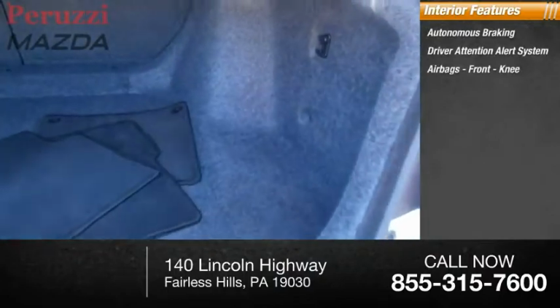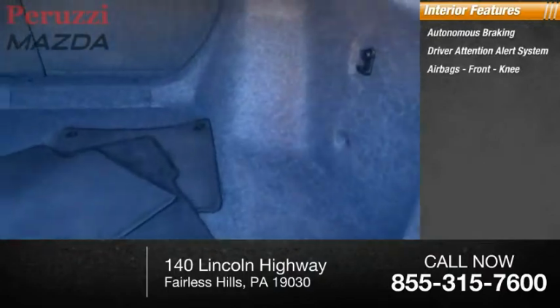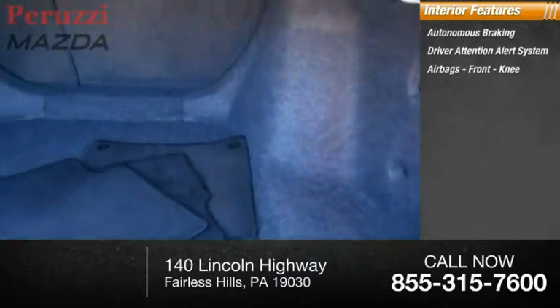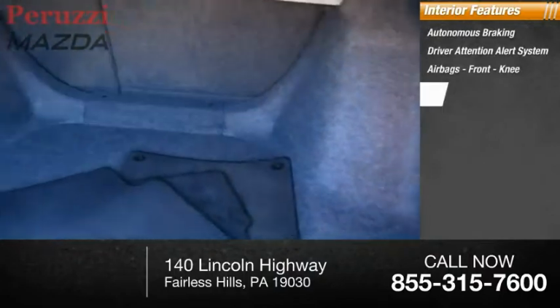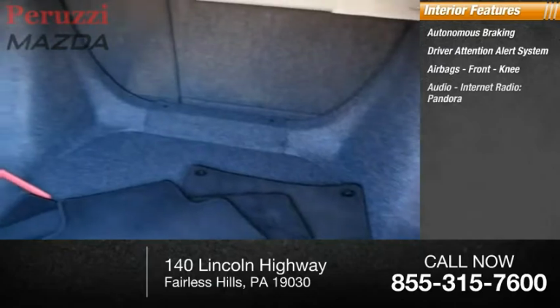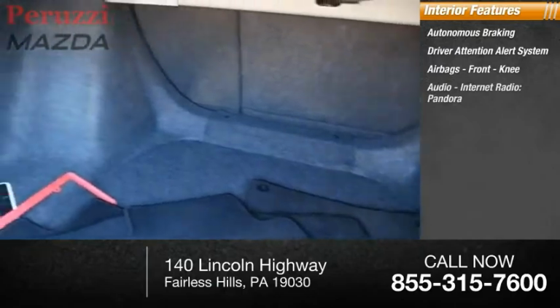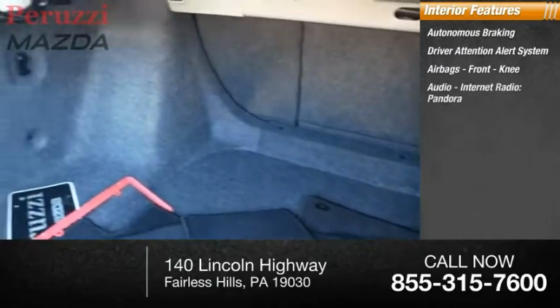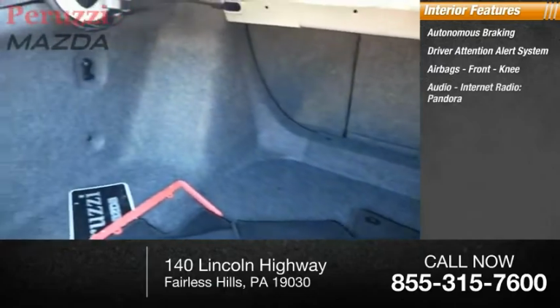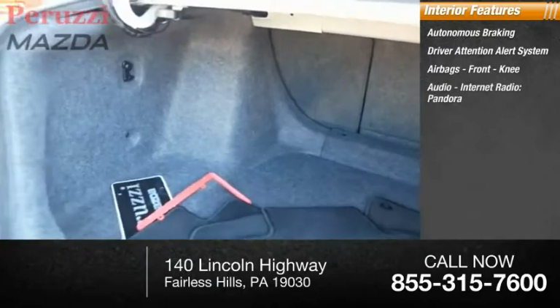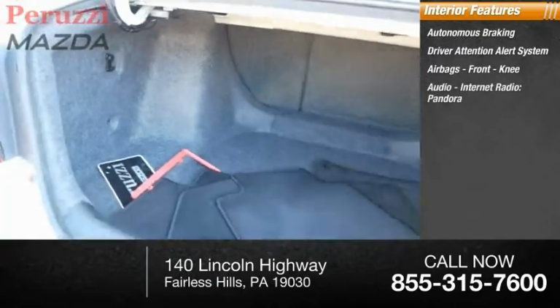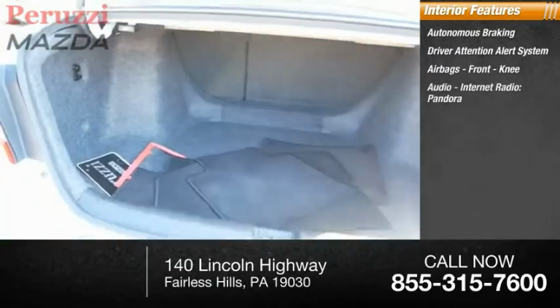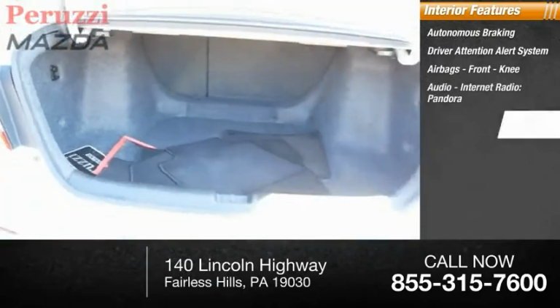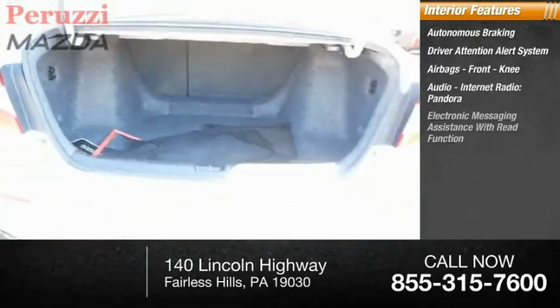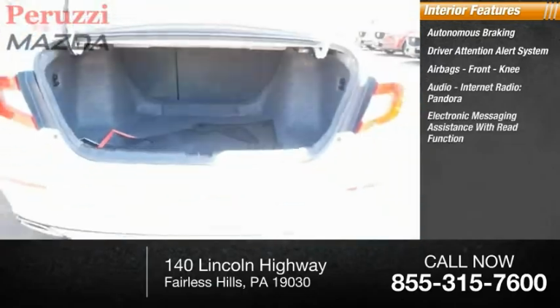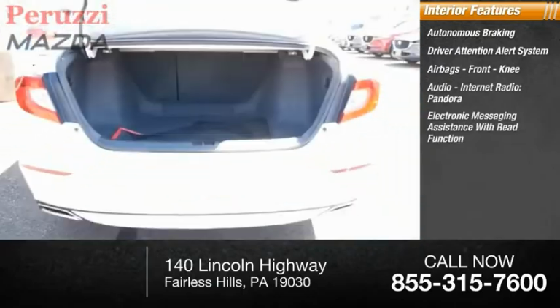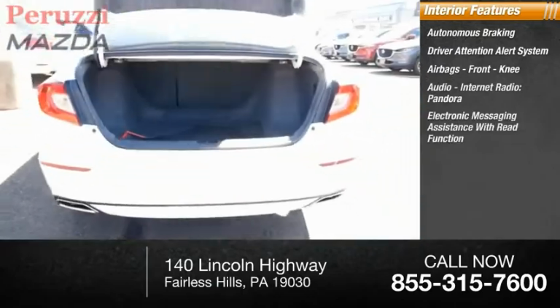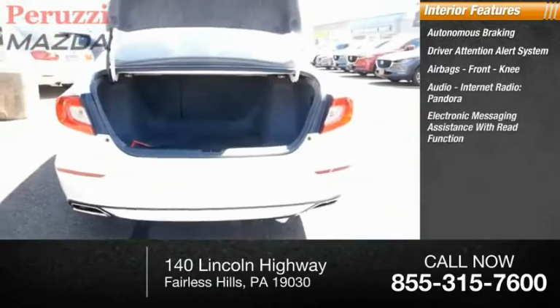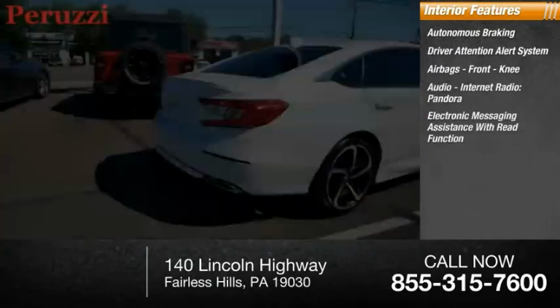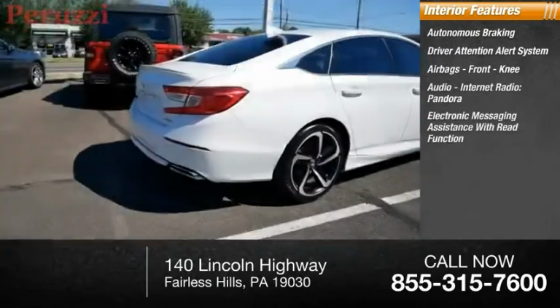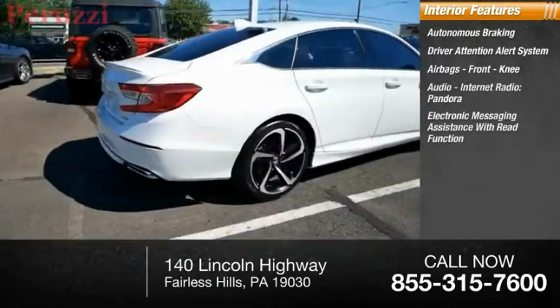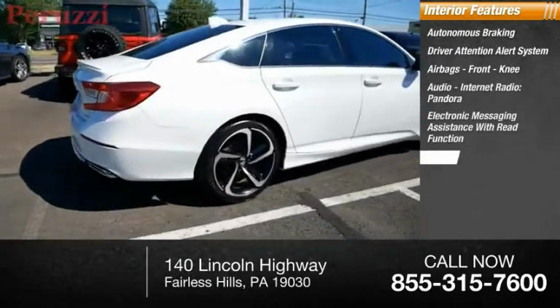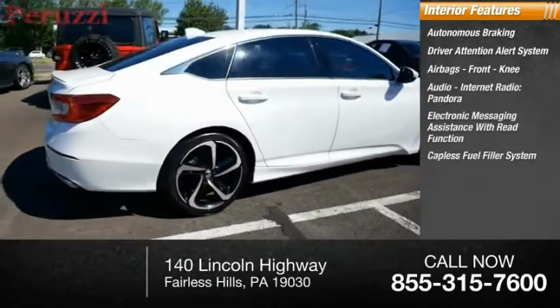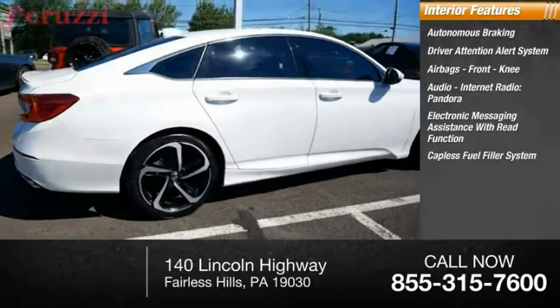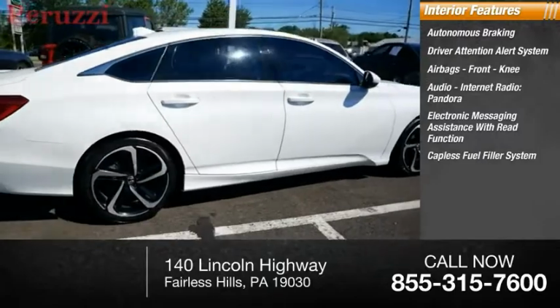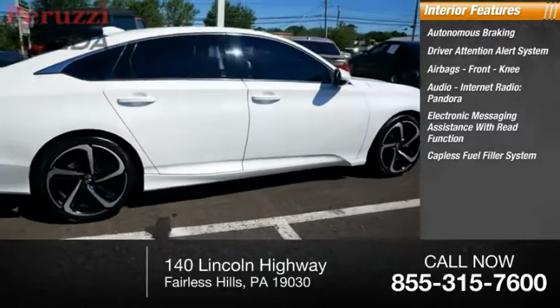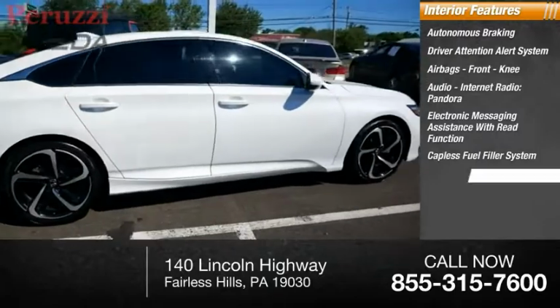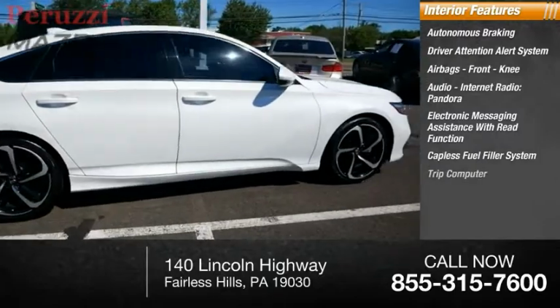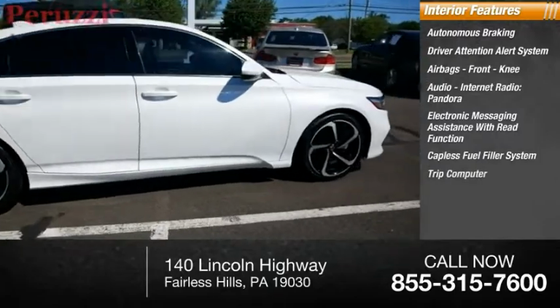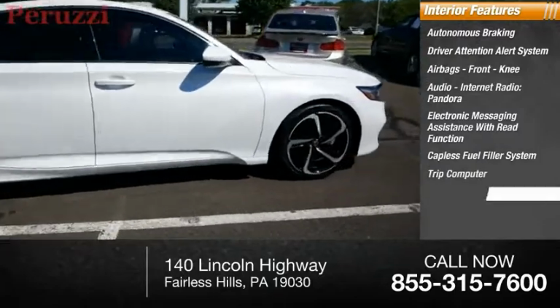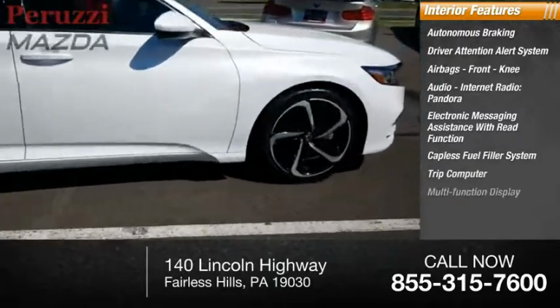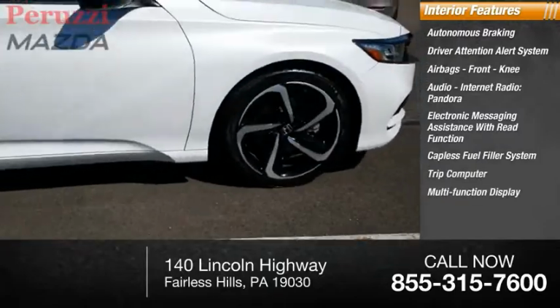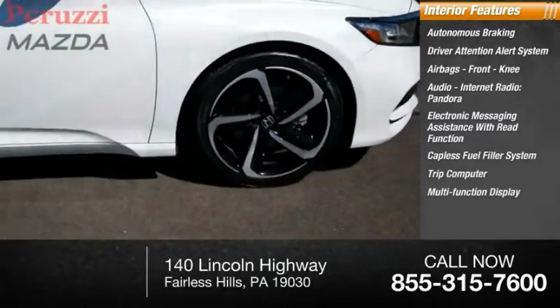Audio features include internet radio, Pandora, and electronic messaging assistance with read function. Additional conveniences include a capless fuel filler system, trip computer, and multifunction display.